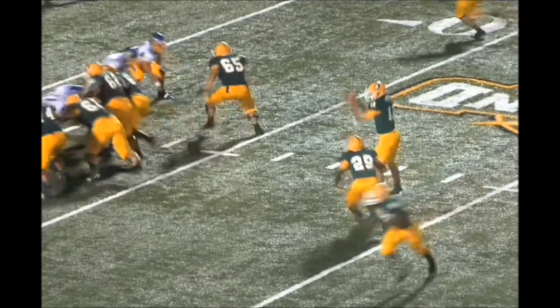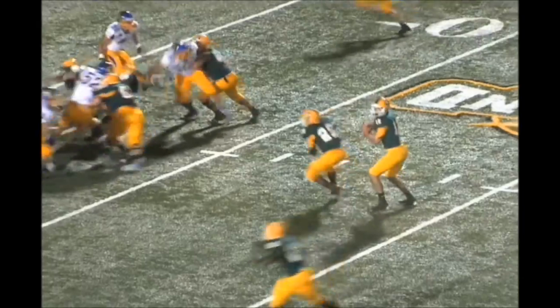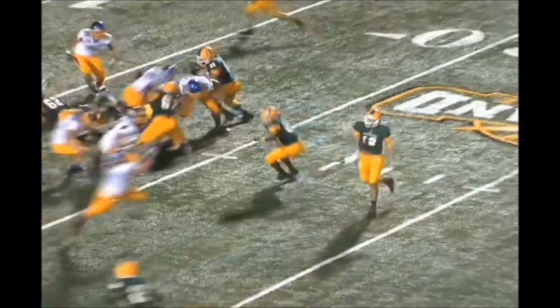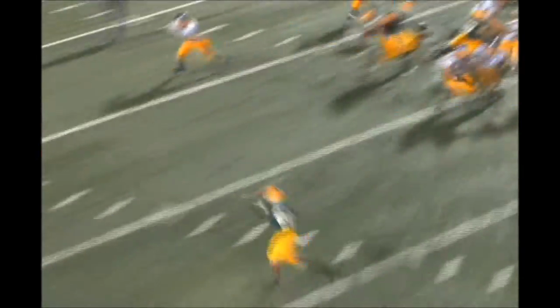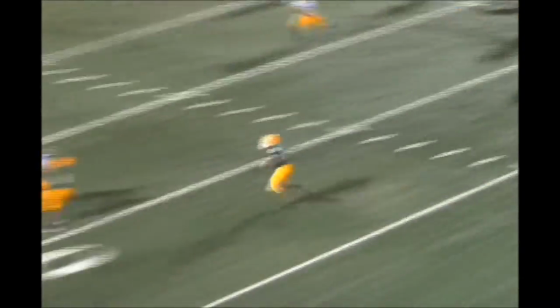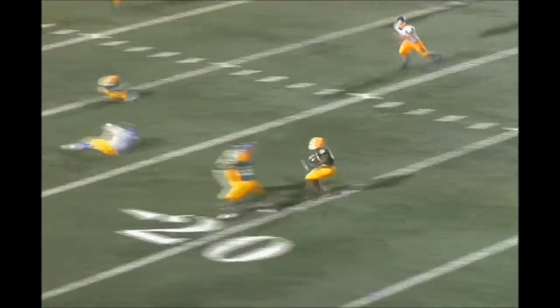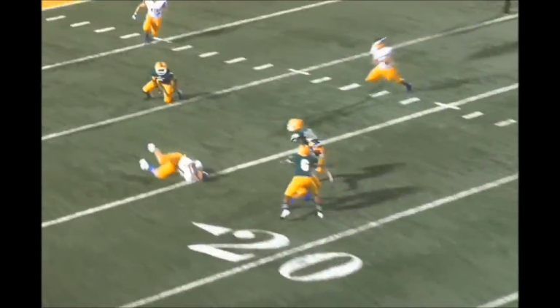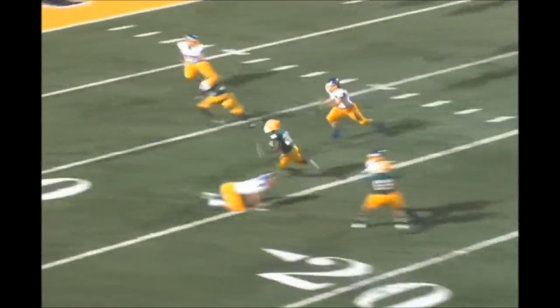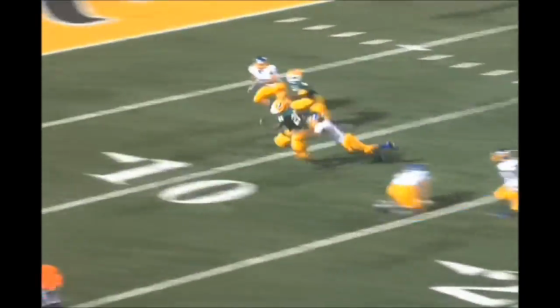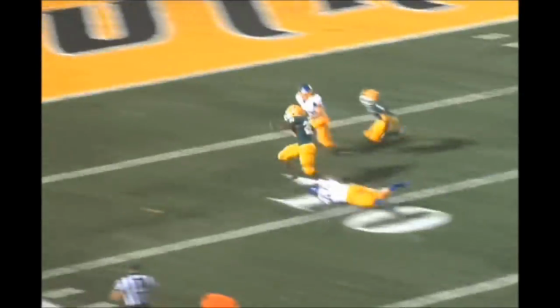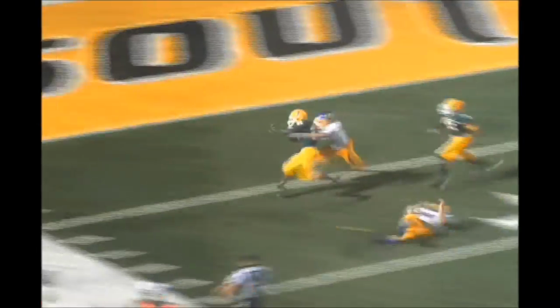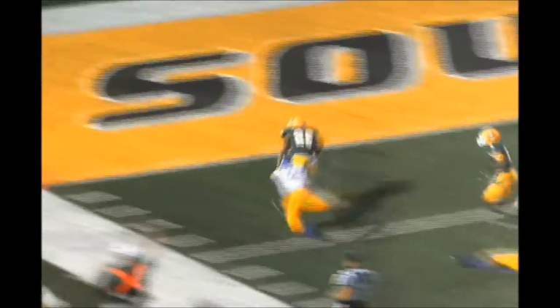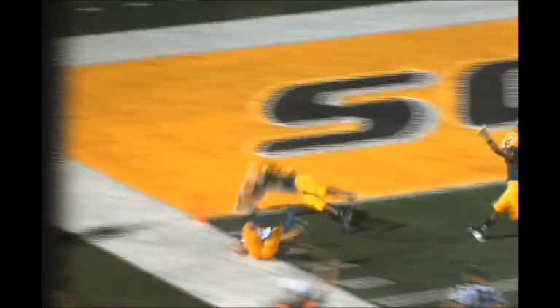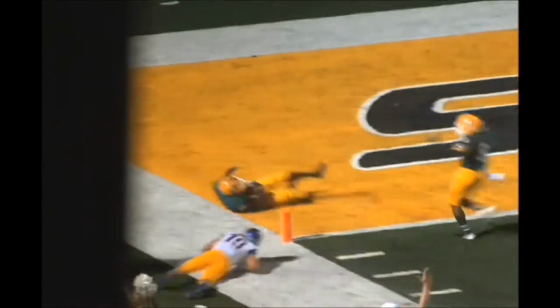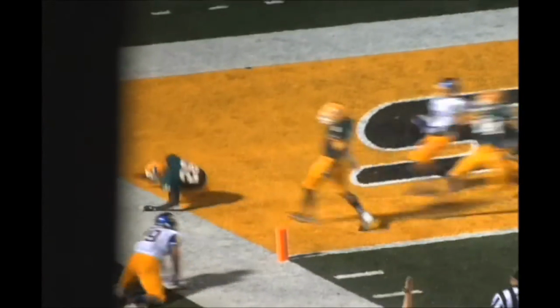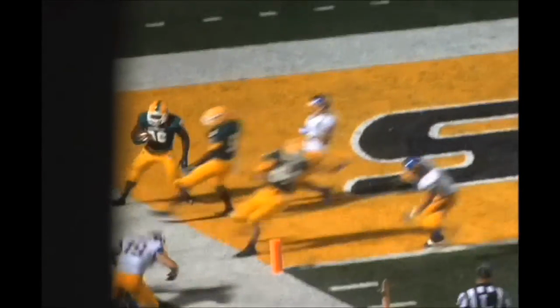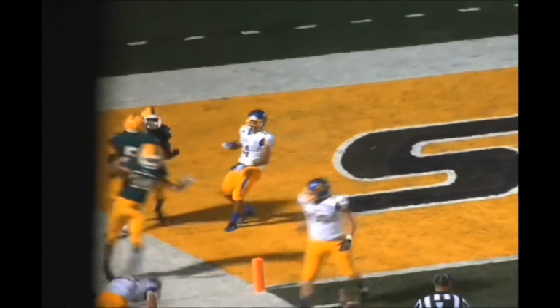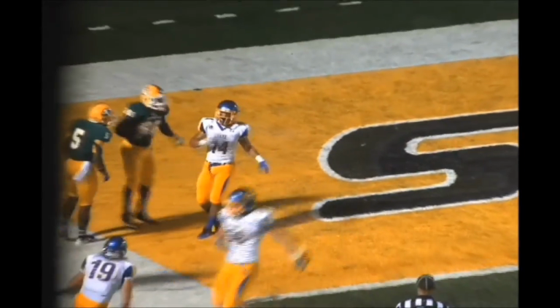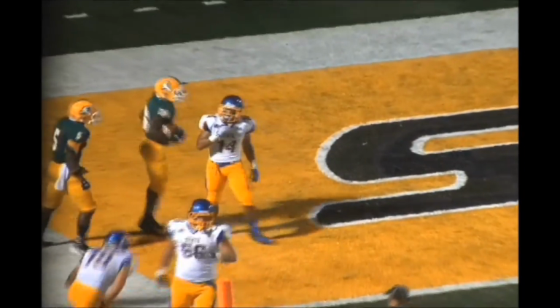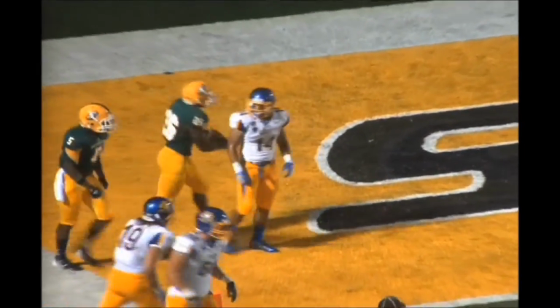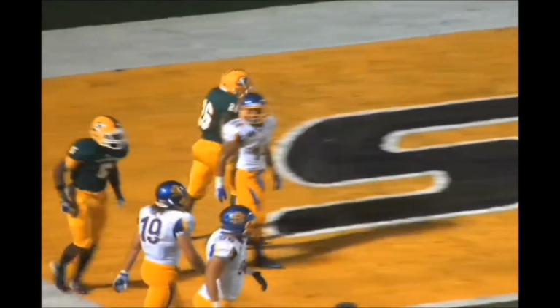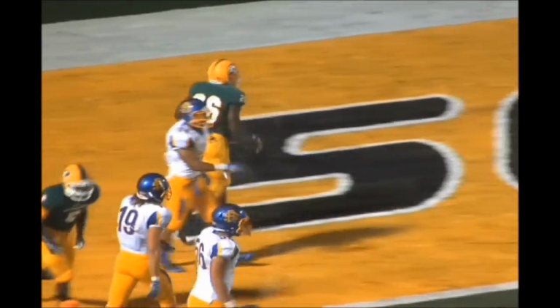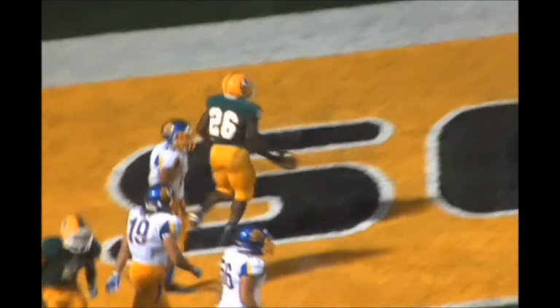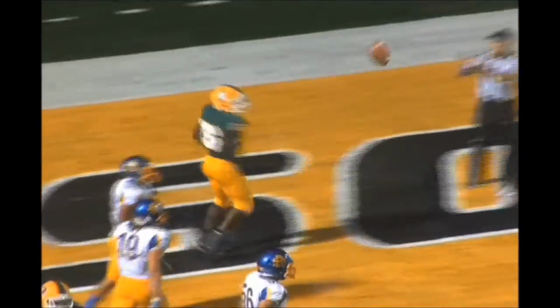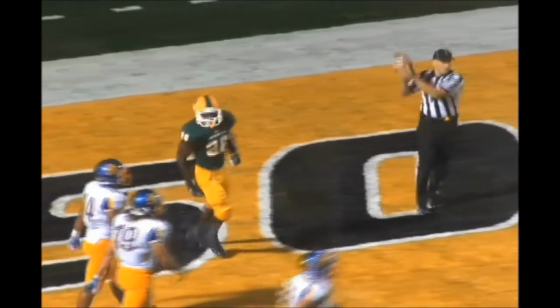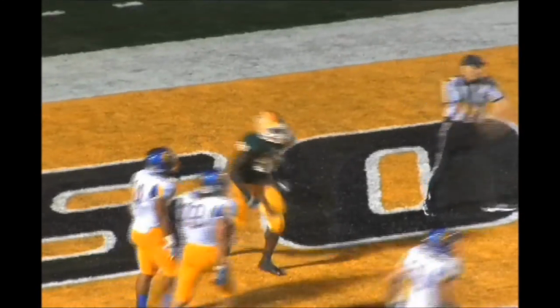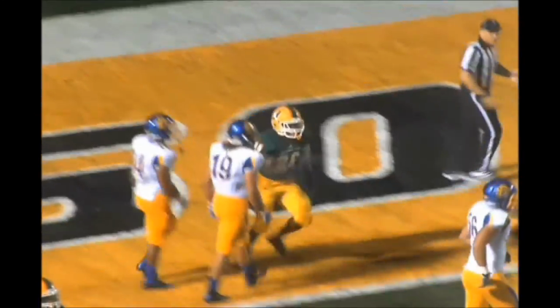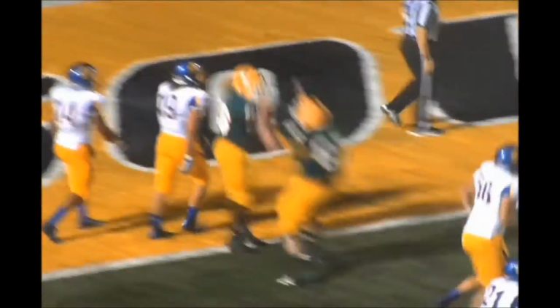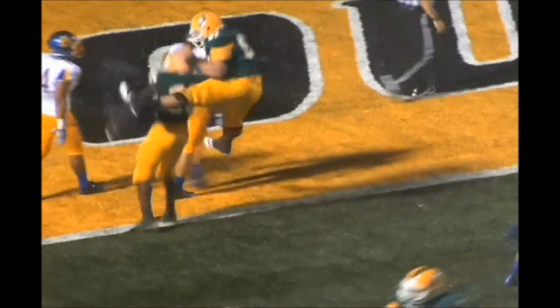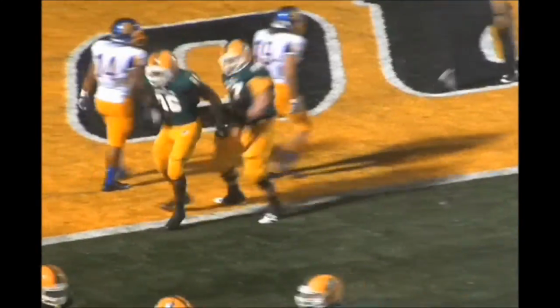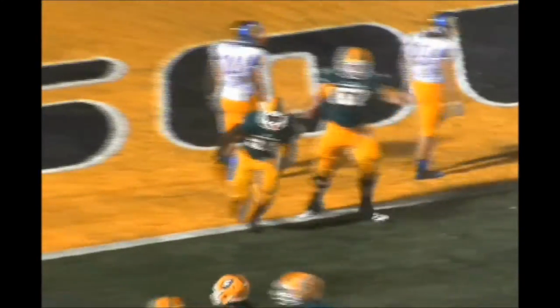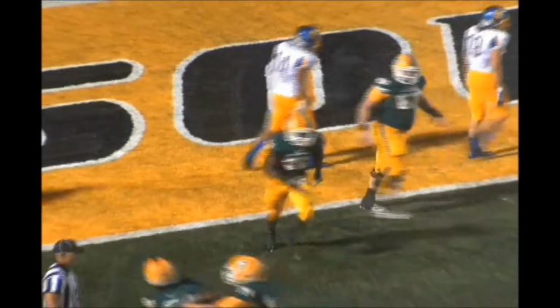Ball at the 19. Here's a bubble, here's Chaney. Cuts inside to the ten, to the five, breaks a tackle, dives through the end zone. Touchdown, Lions! What a drive by Southeastern, 75 yards in methodical fashion.